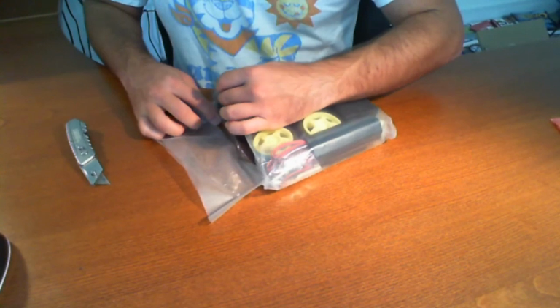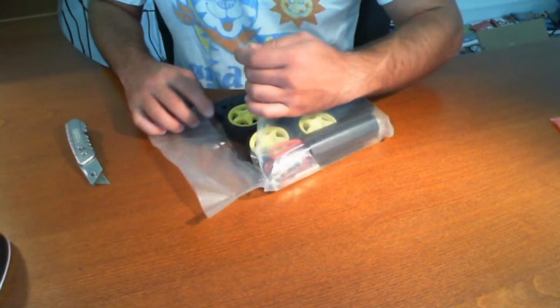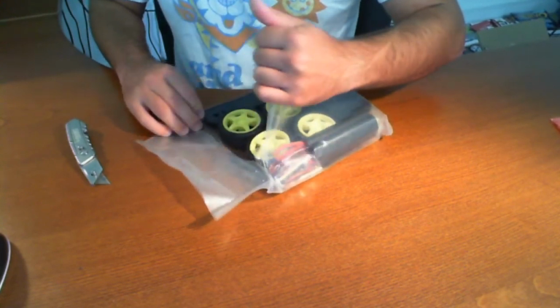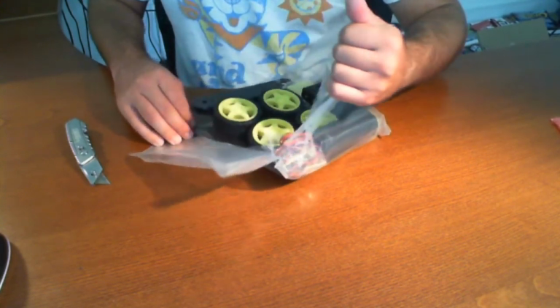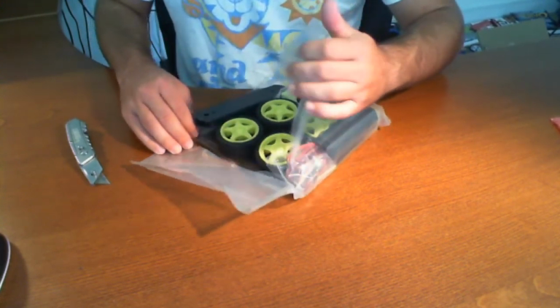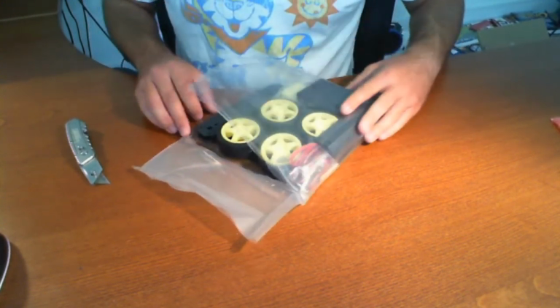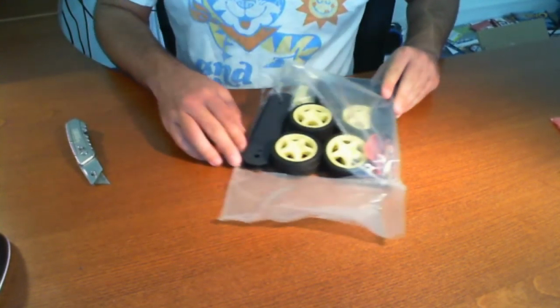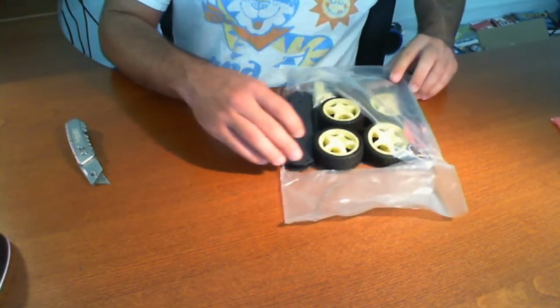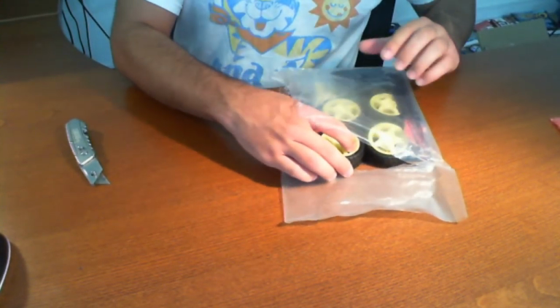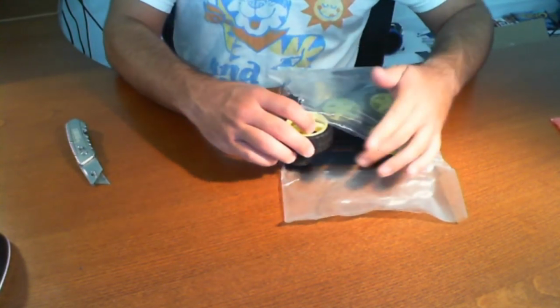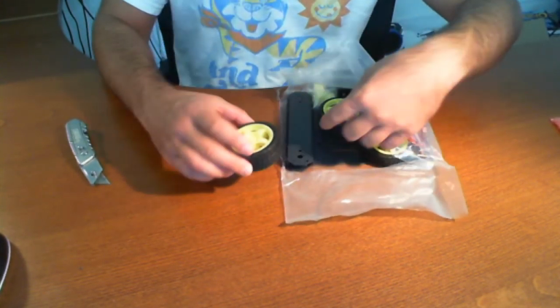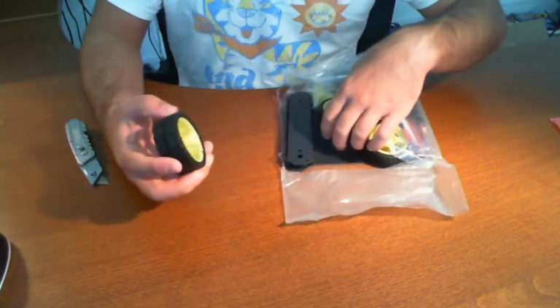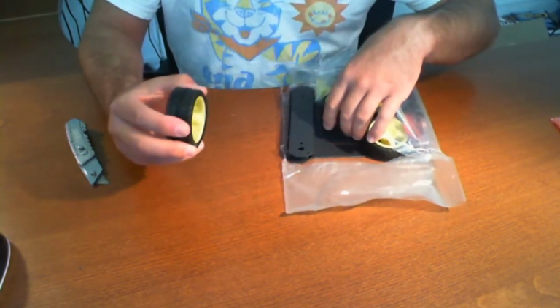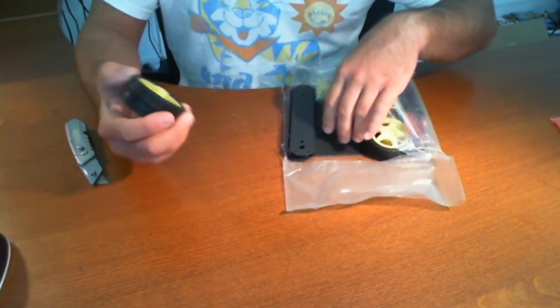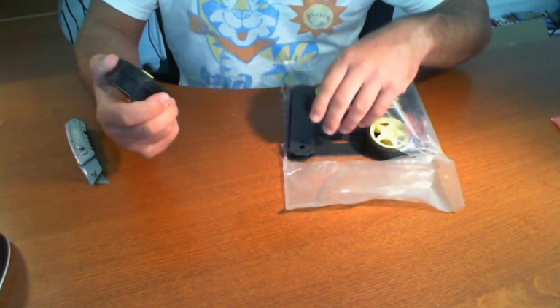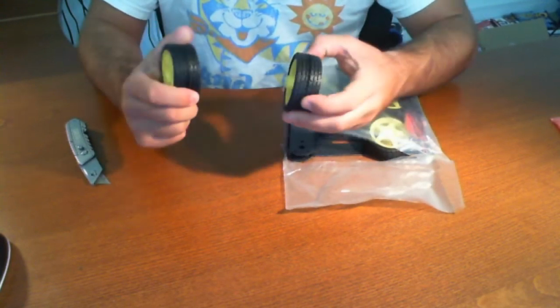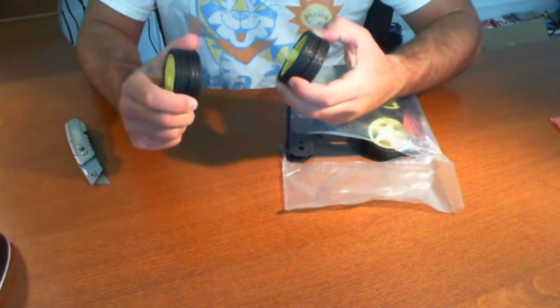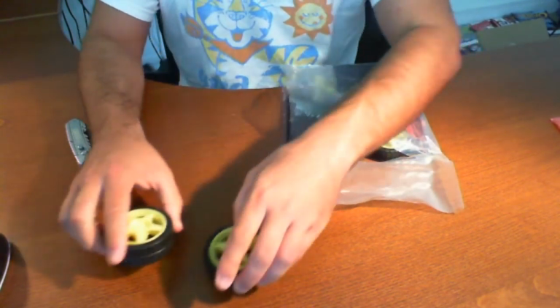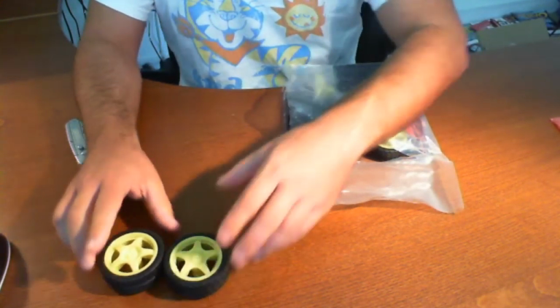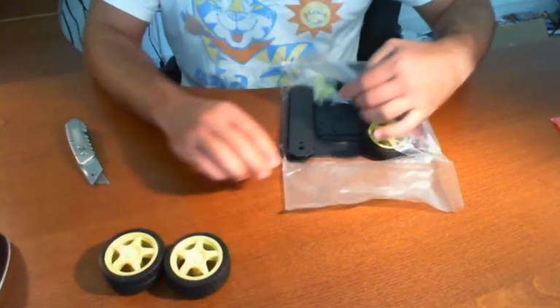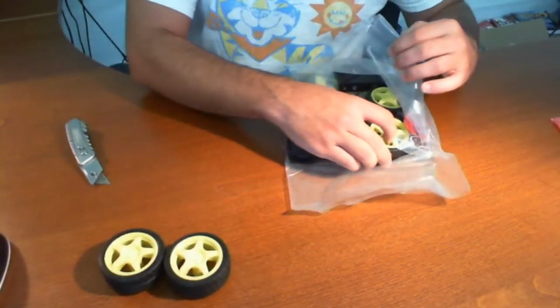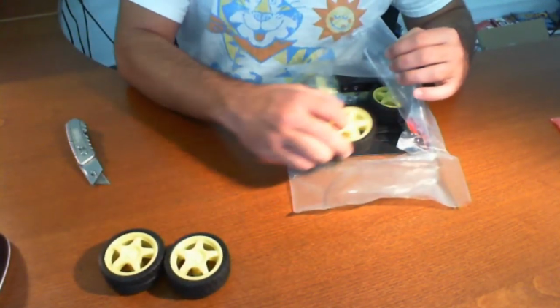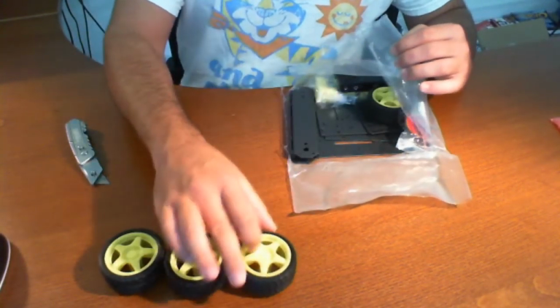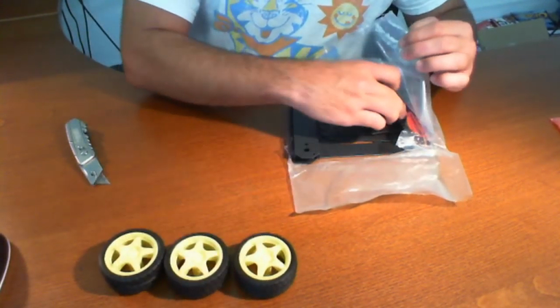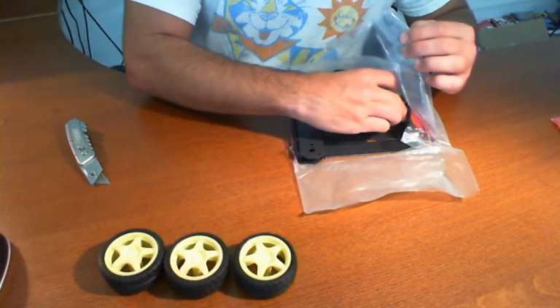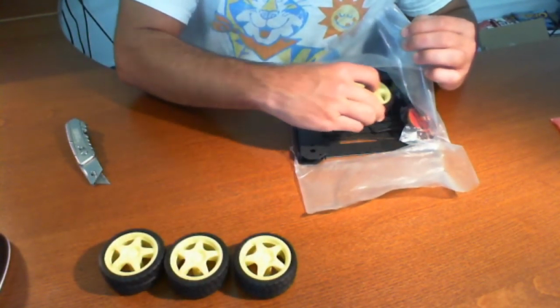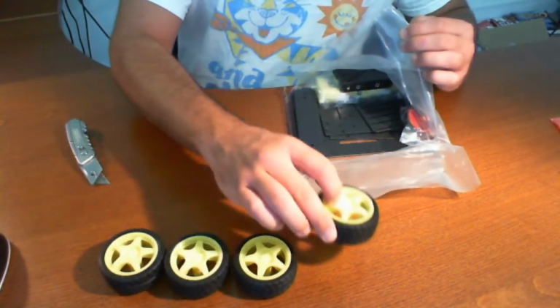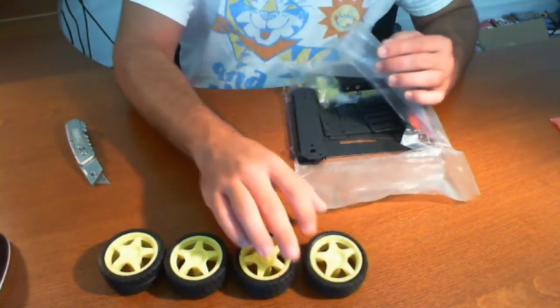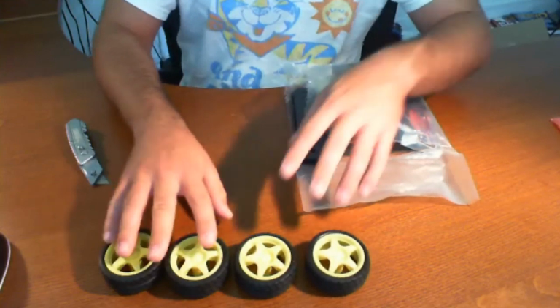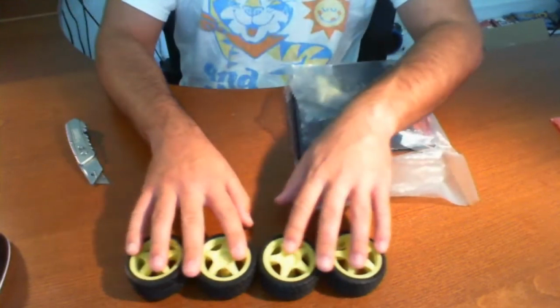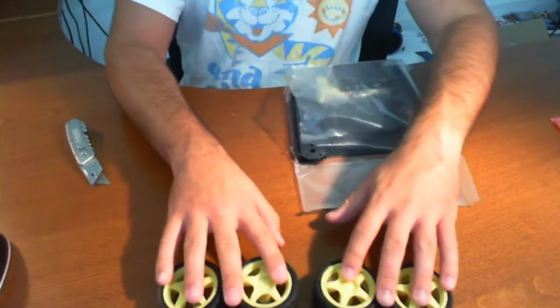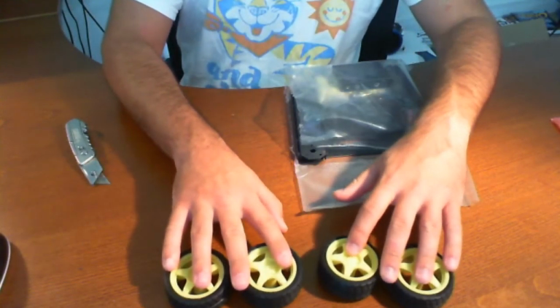If you're new to robotics, this looks very promising as a new kit. These tires are pretty good — looks like you can use them indoors and outdoors. I'm not sure if you can roll around in the mud with these things, but you can use them.